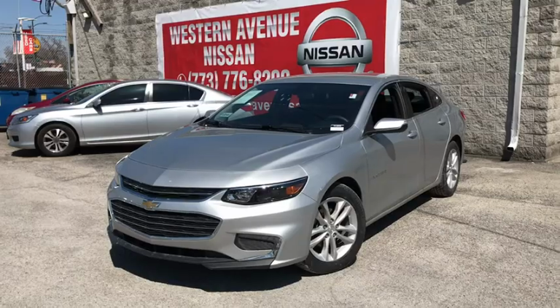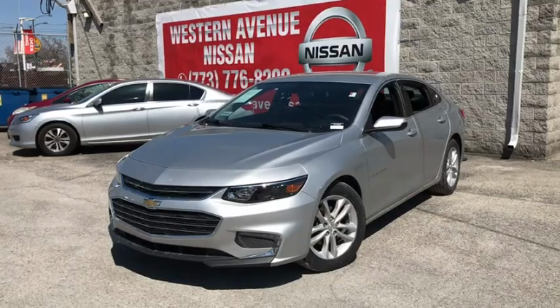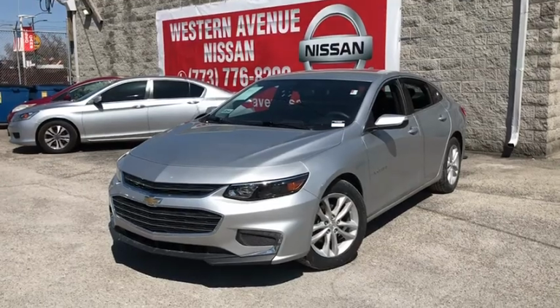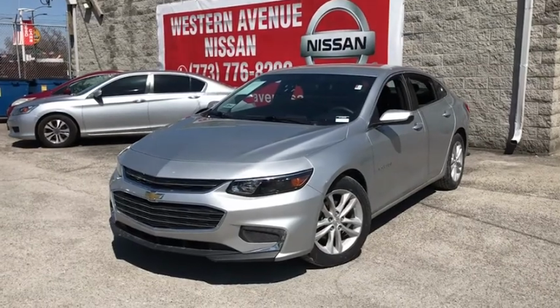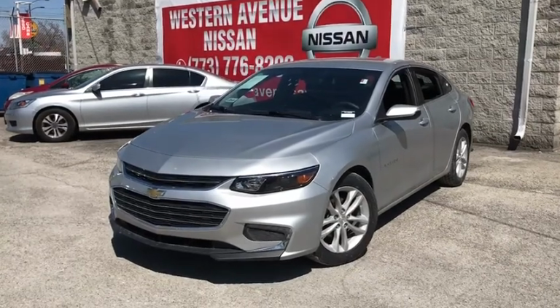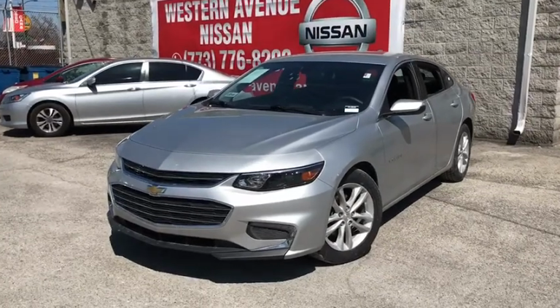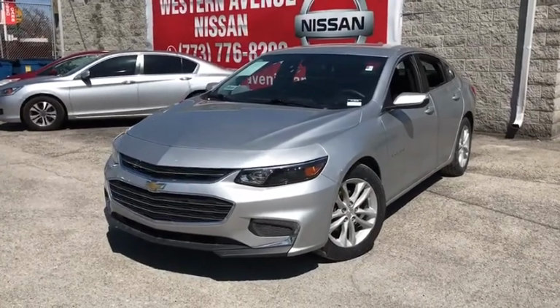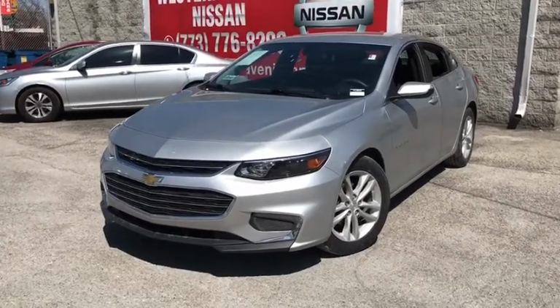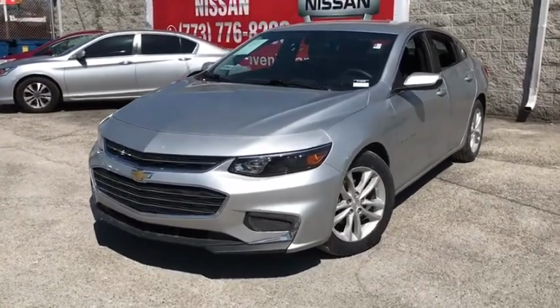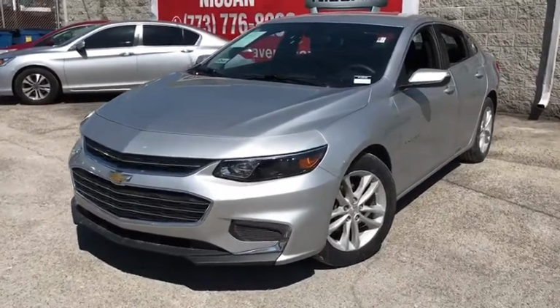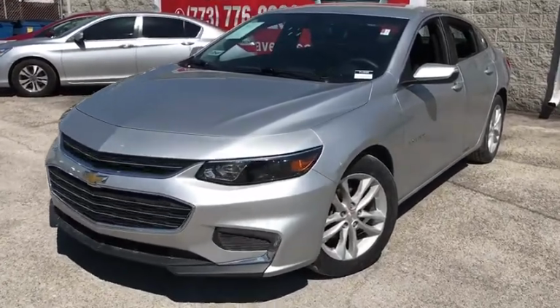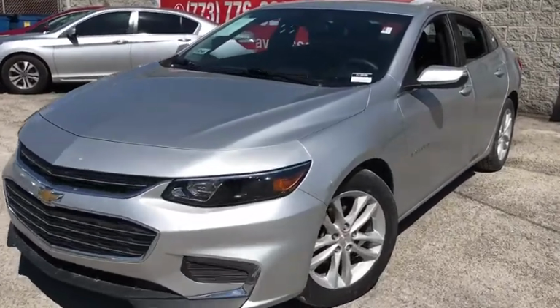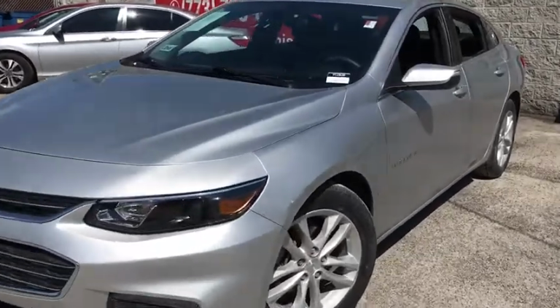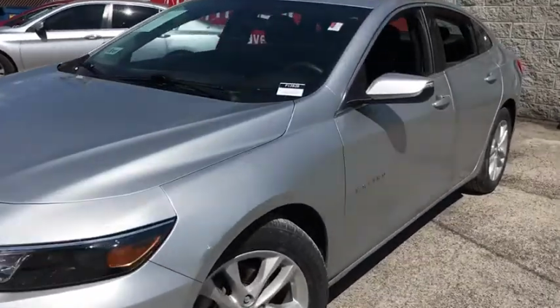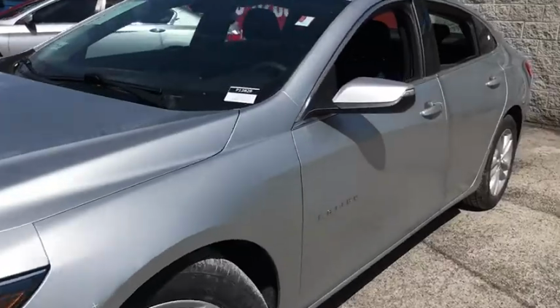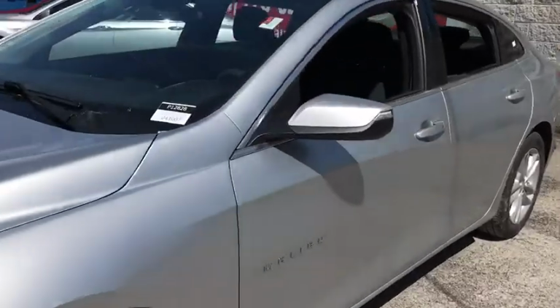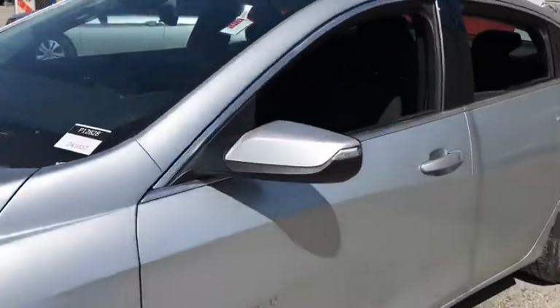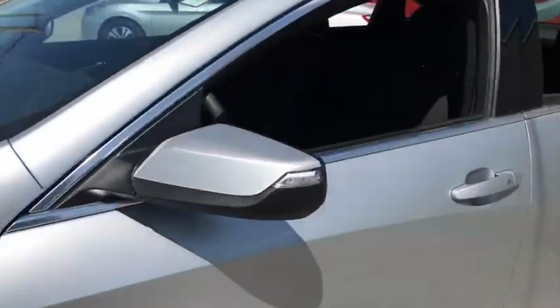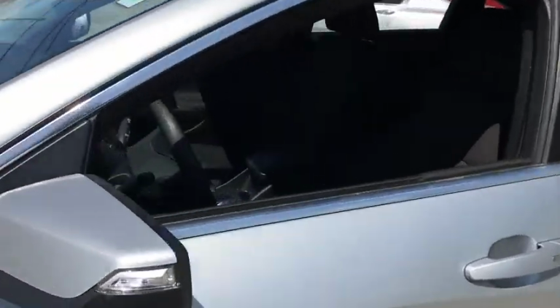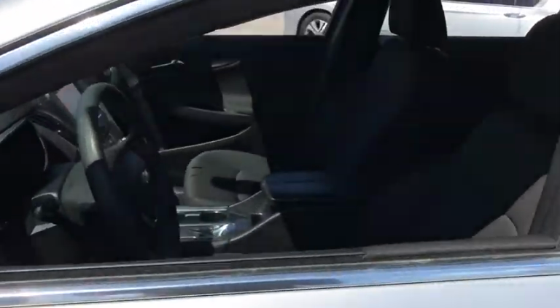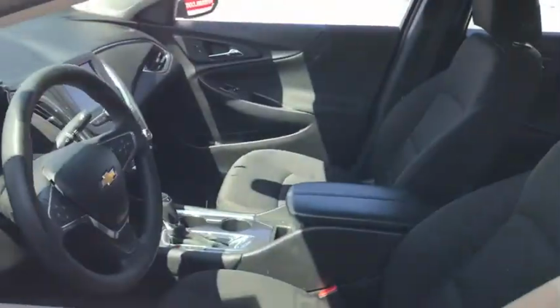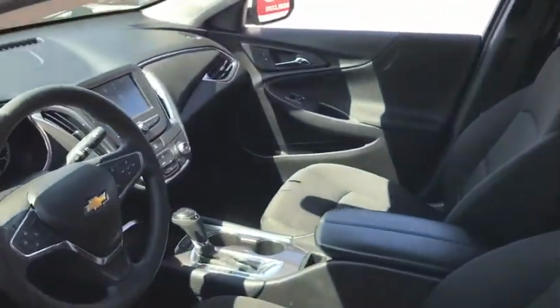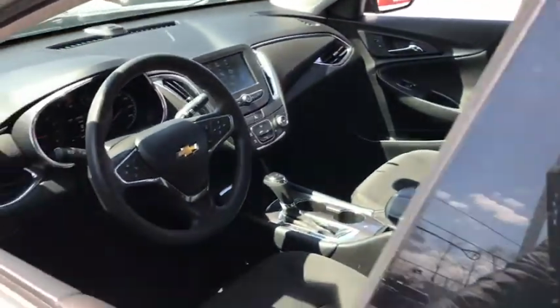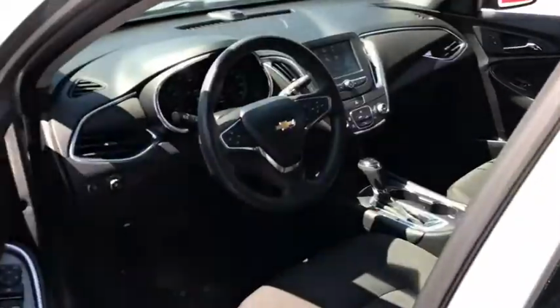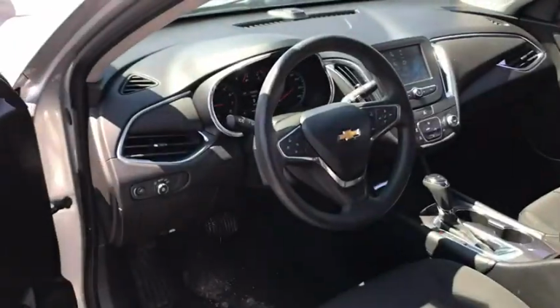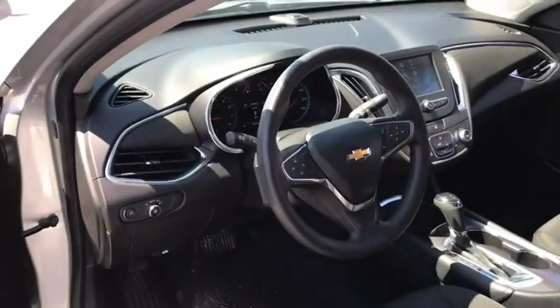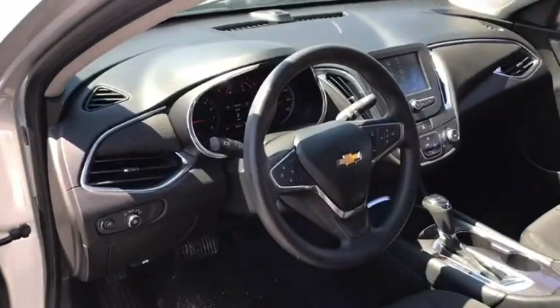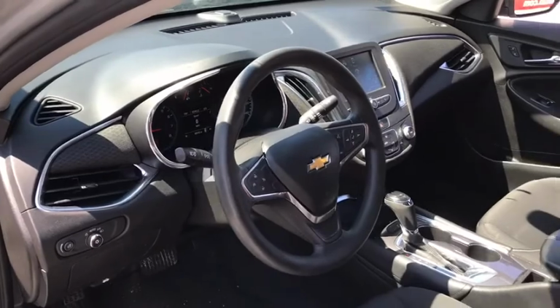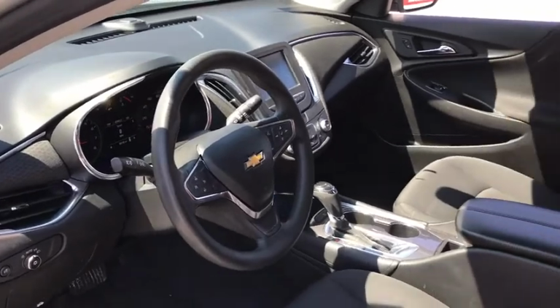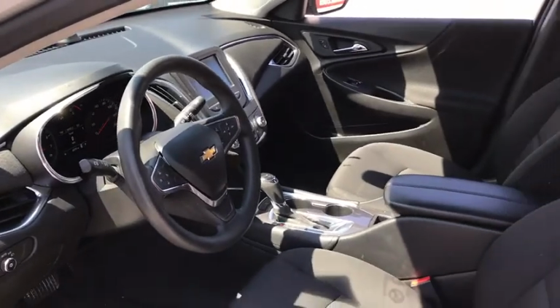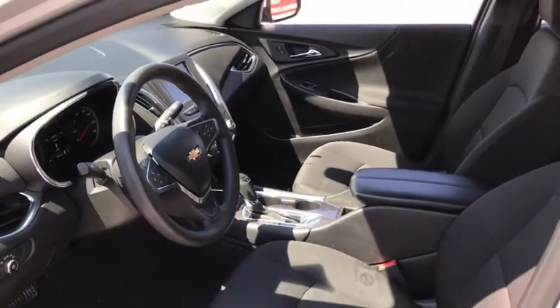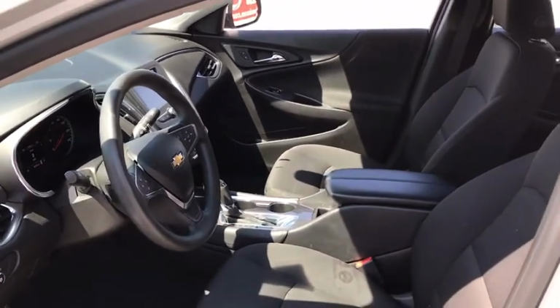Stop by and take a look at the 2018 Chevrolet Malibu, a combination of performance and fuel economy. The Malibu is a great commuting car, and this vehicle has less than 70,000 miles.